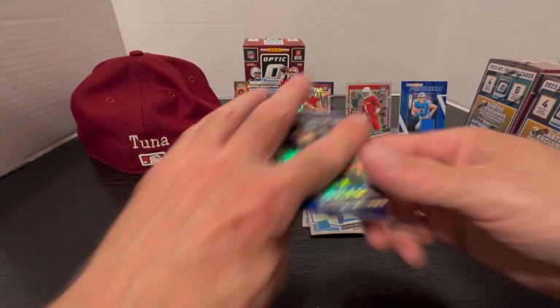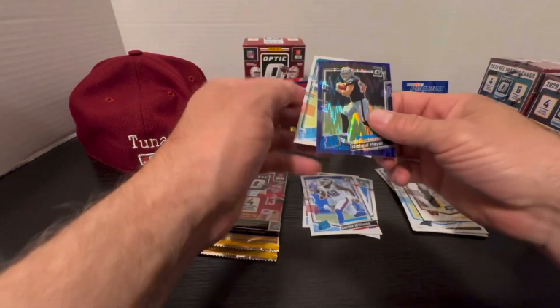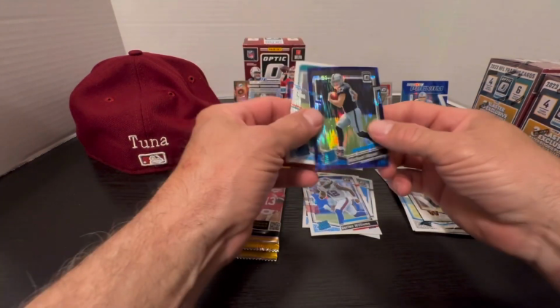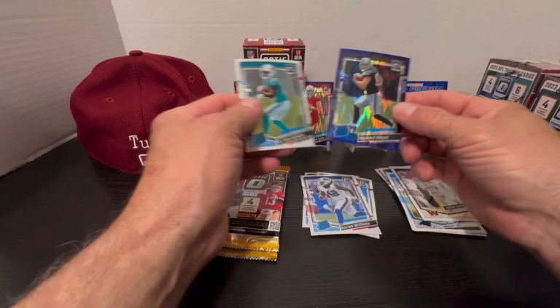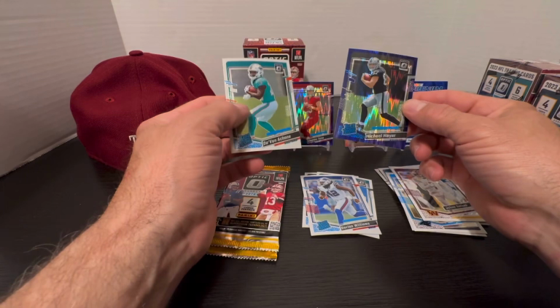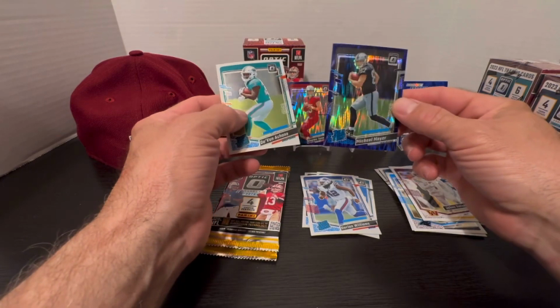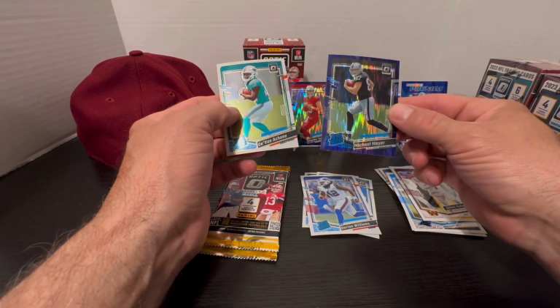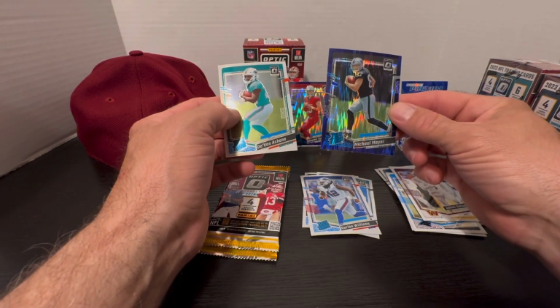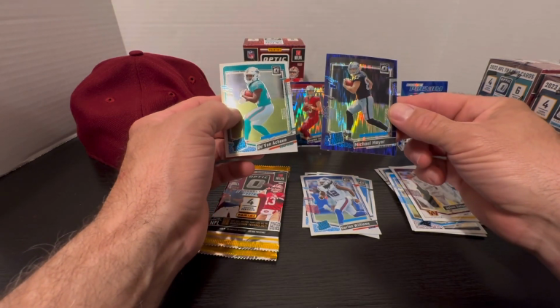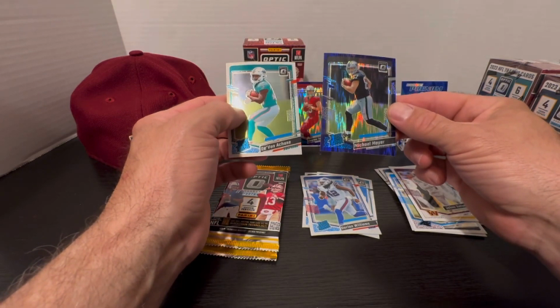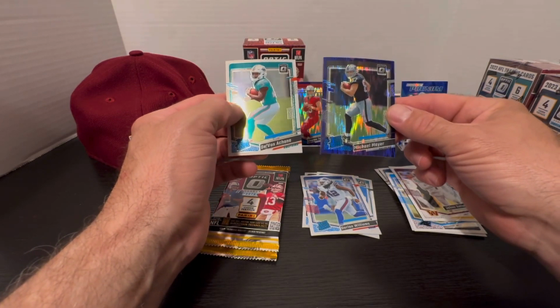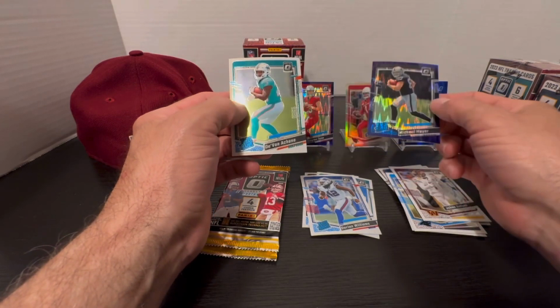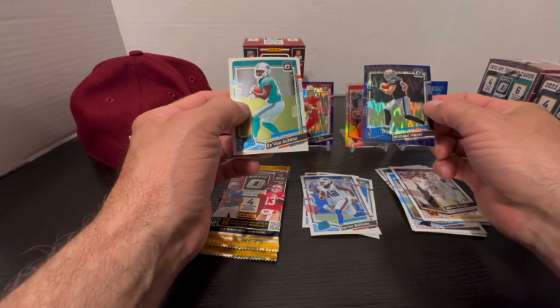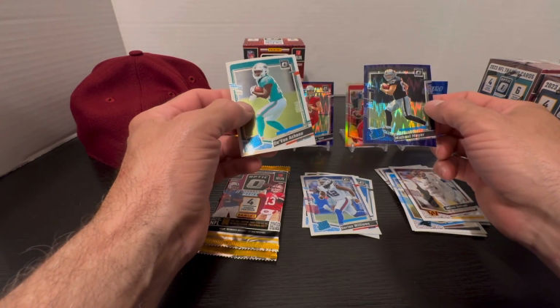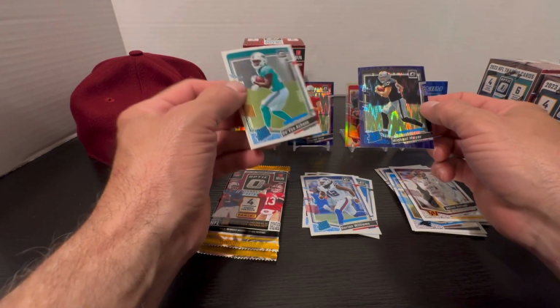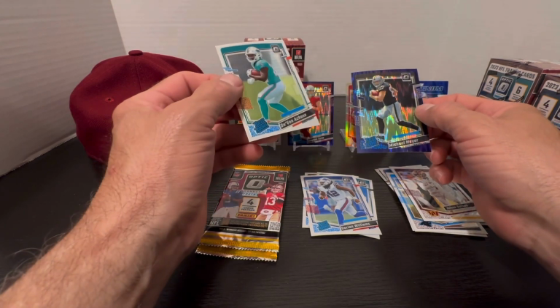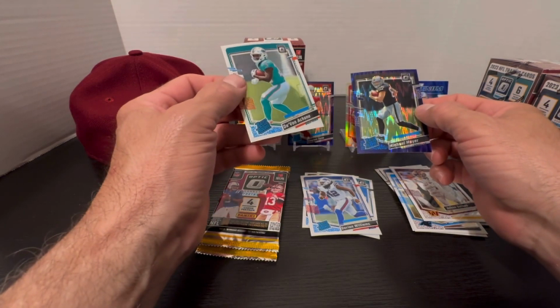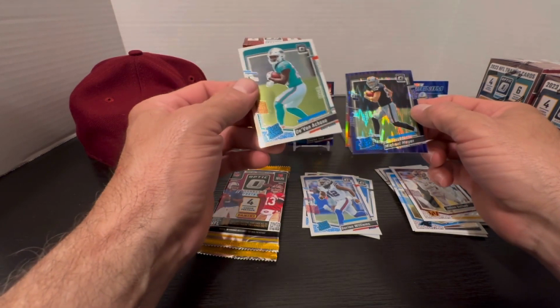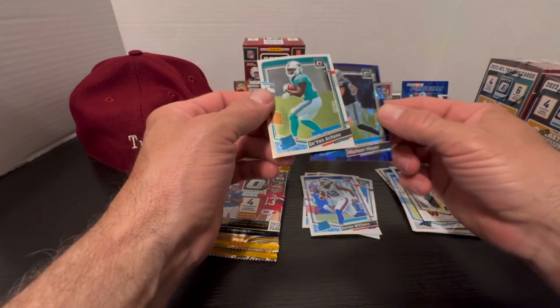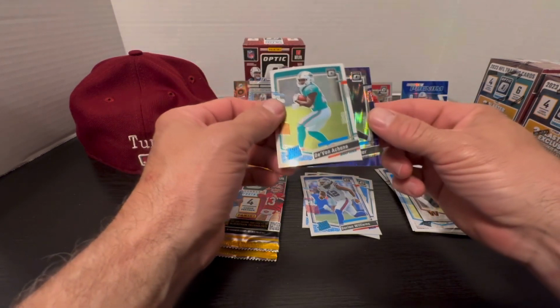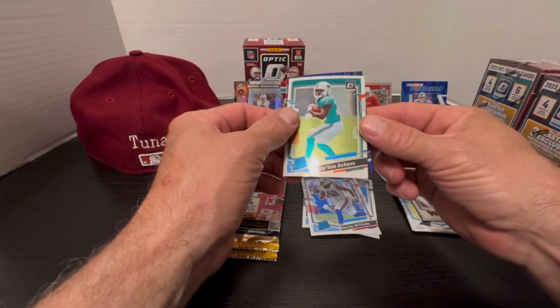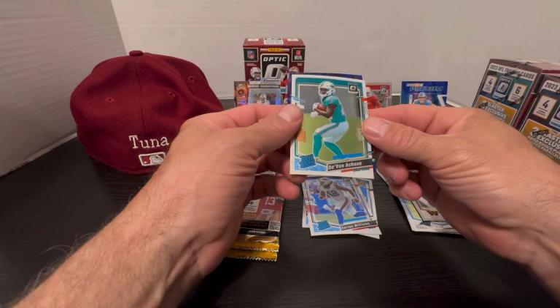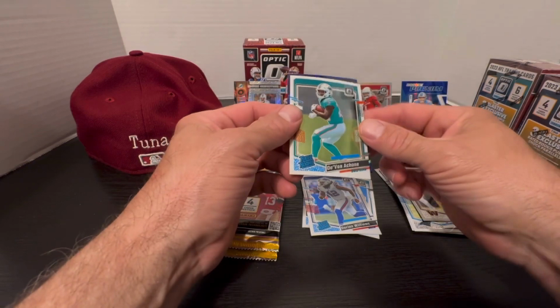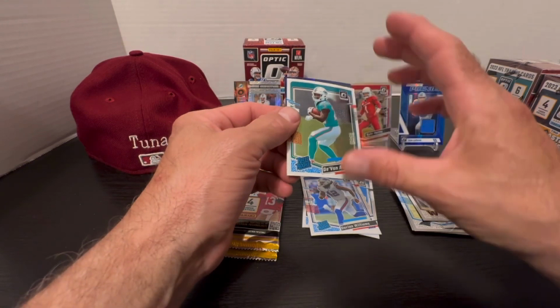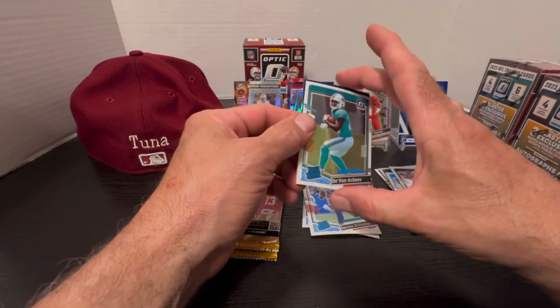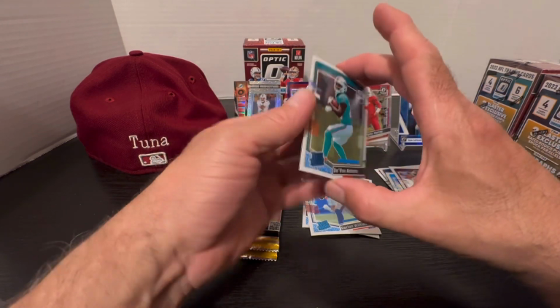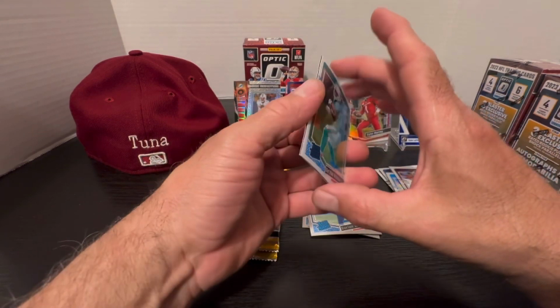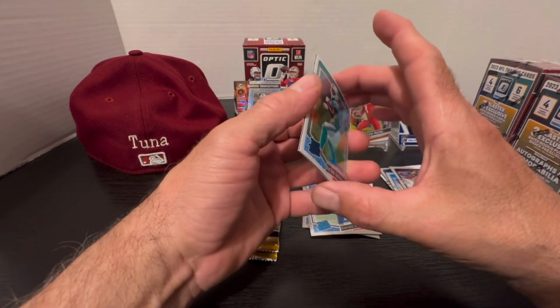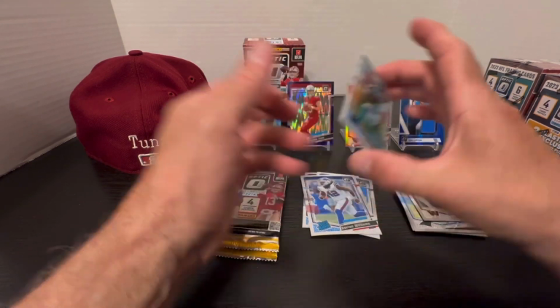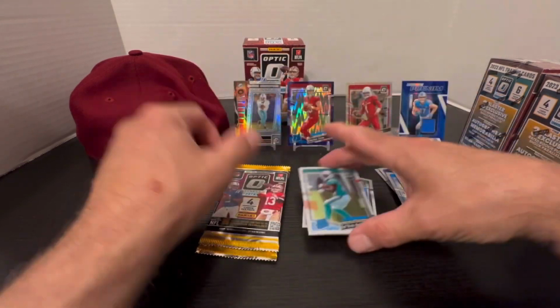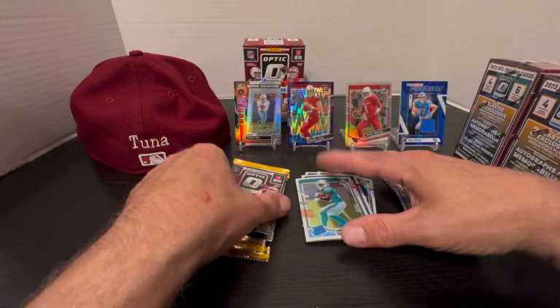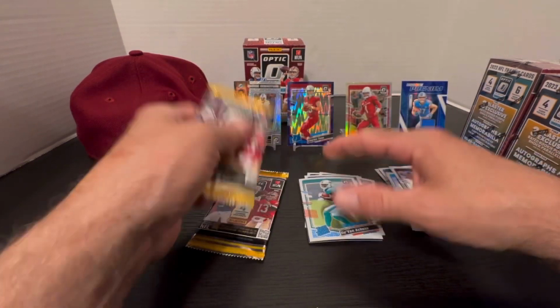Our purple prism was a rated rookie Michael Mayer, and then Devon Achney on the chain — pretty good rookie there.